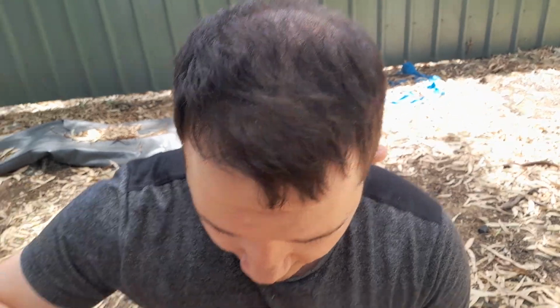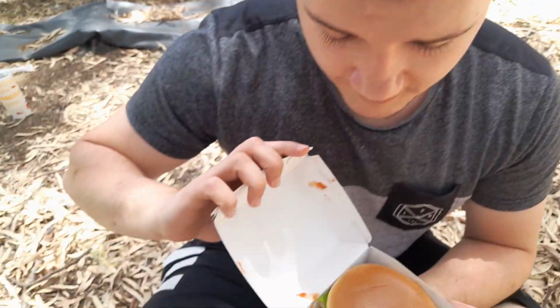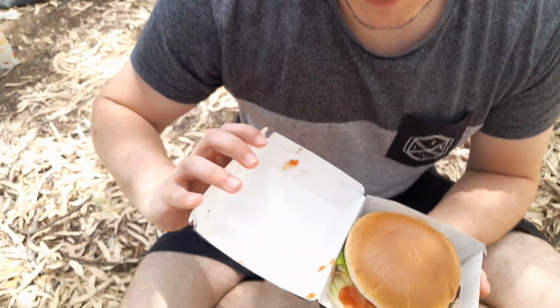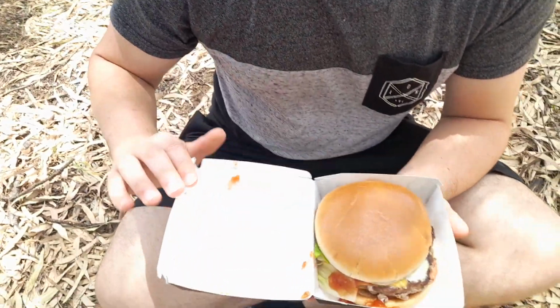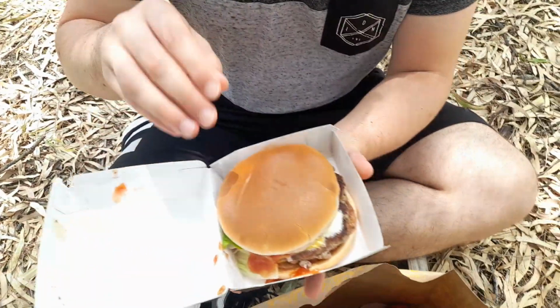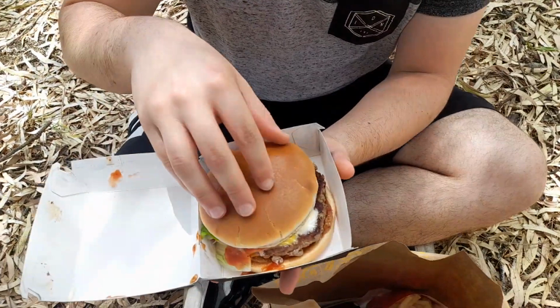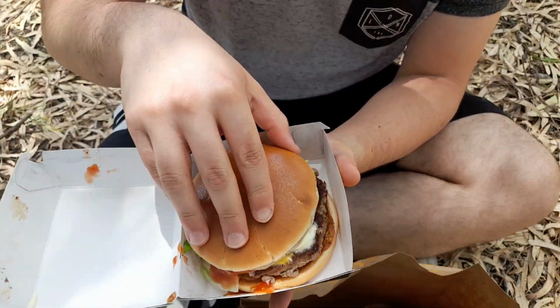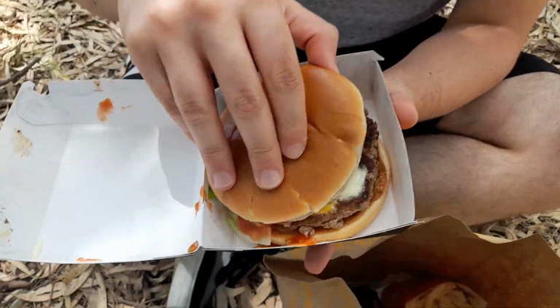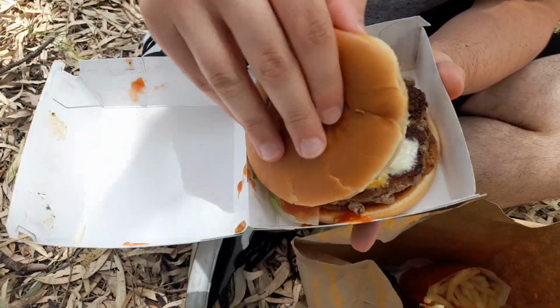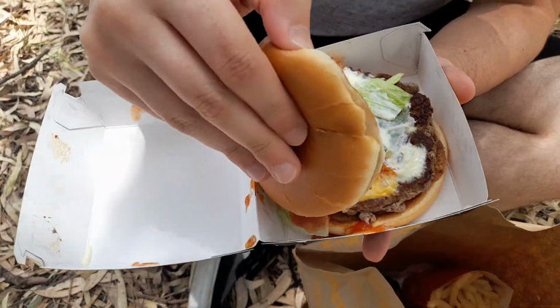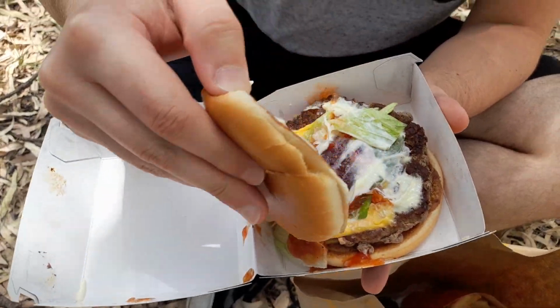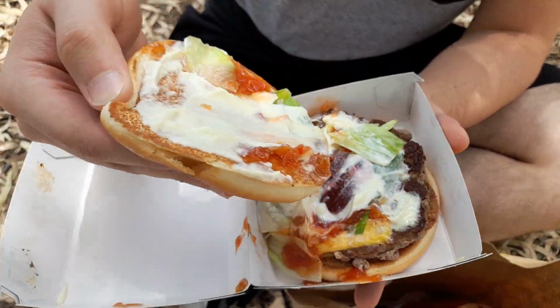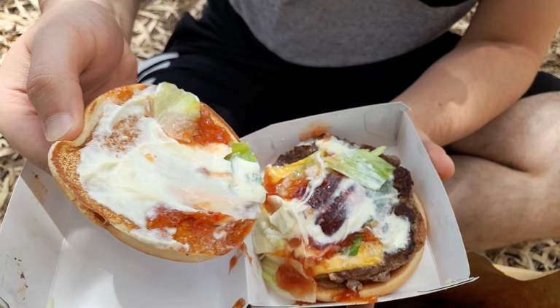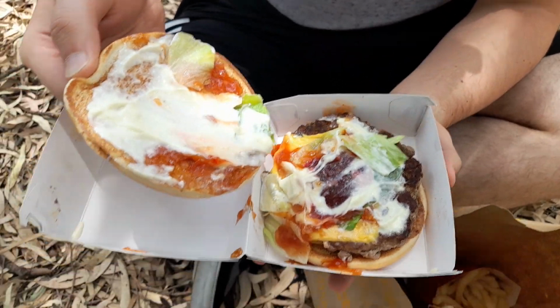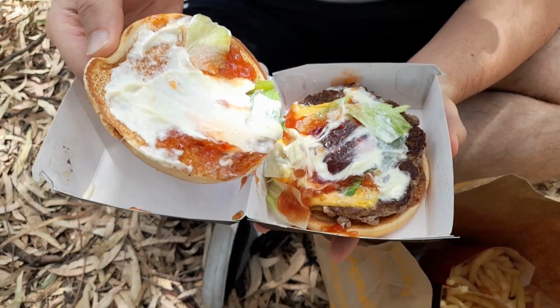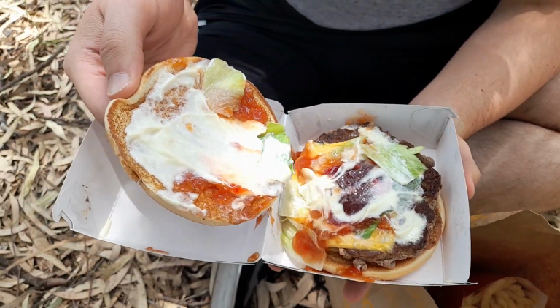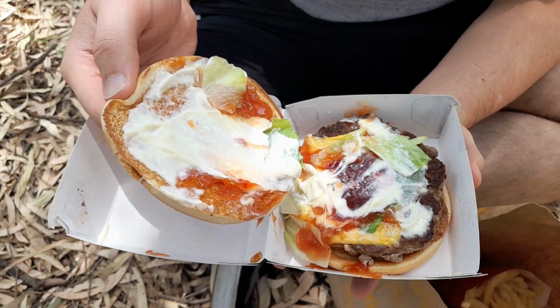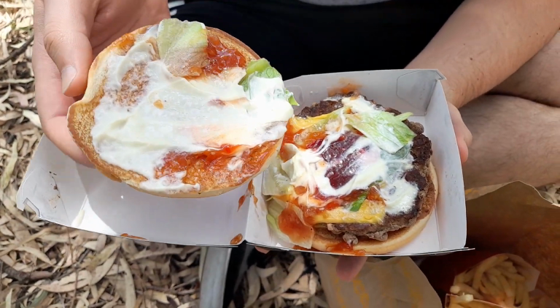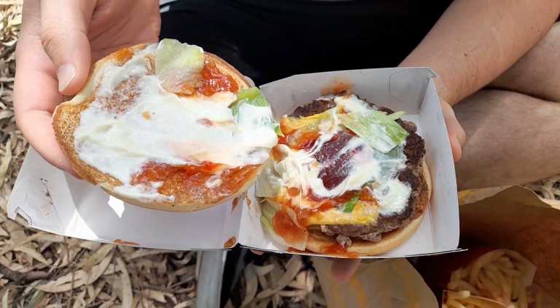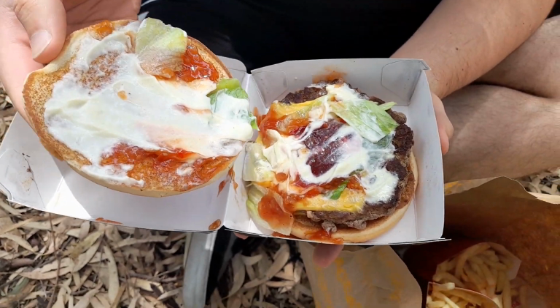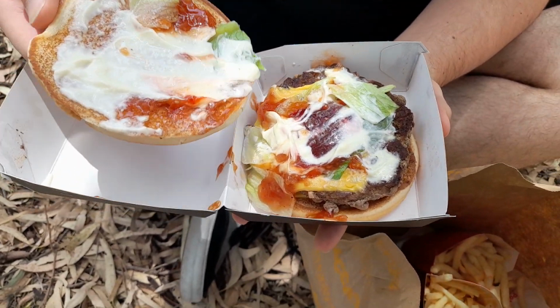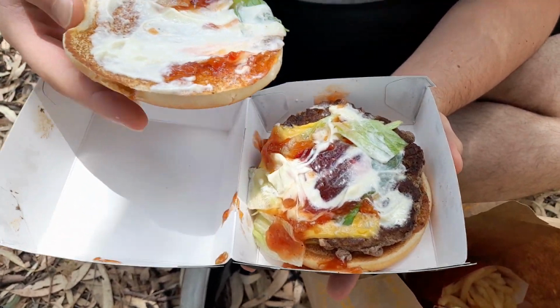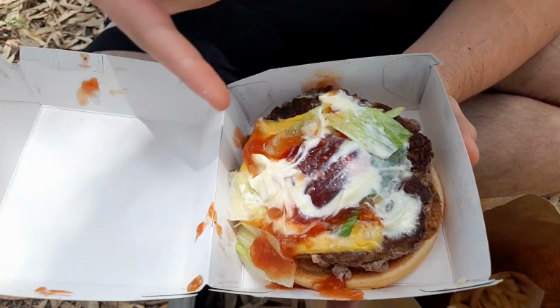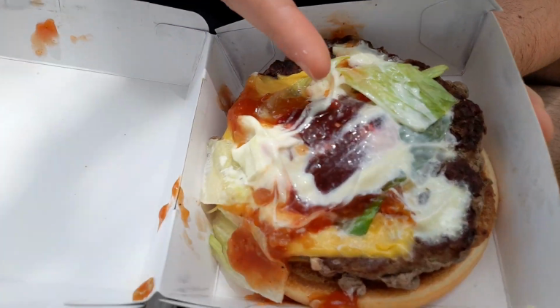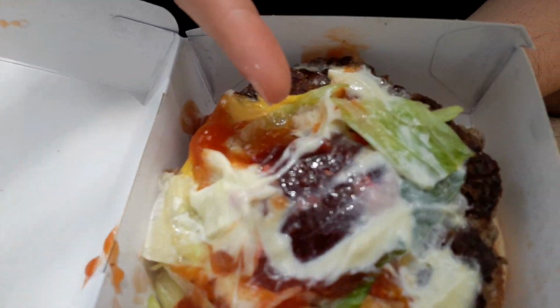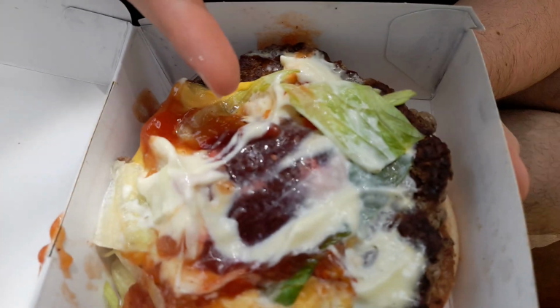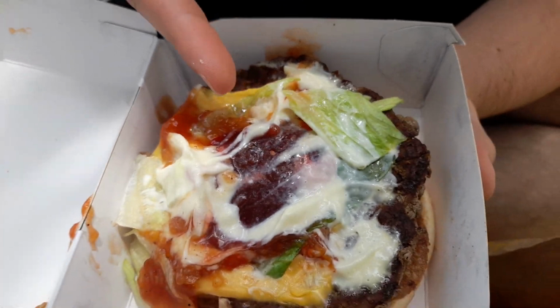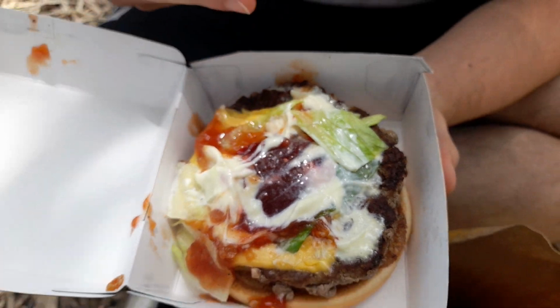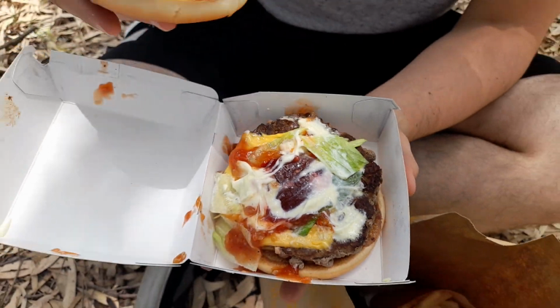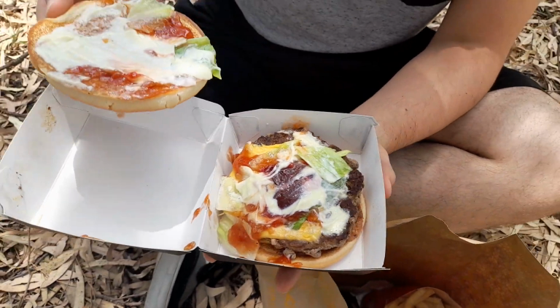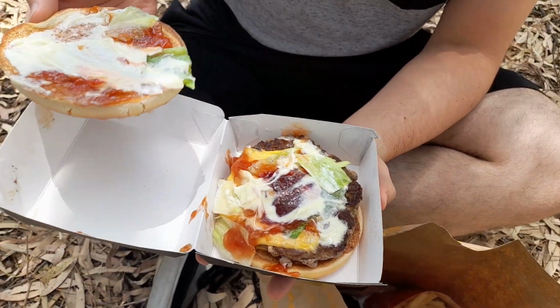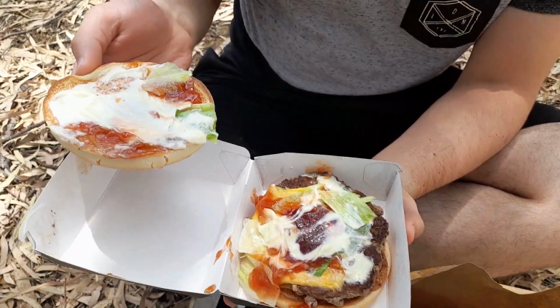And what's in this Aussie Angus you might be asking? Well, let me give you a deconstruction. We have mayo, ketchup, a bit of lettuce. You might see in the middle there's a beetroot - a piece of beetroot. We've got cheese.